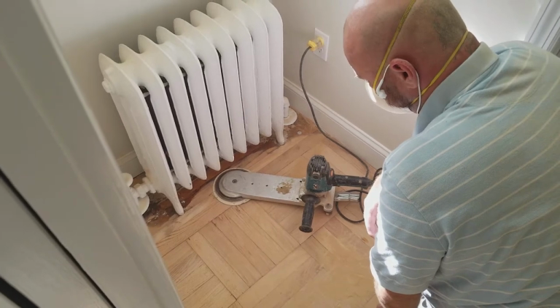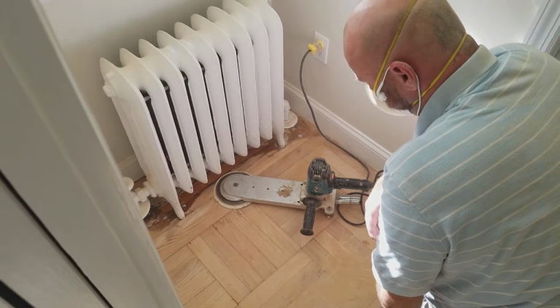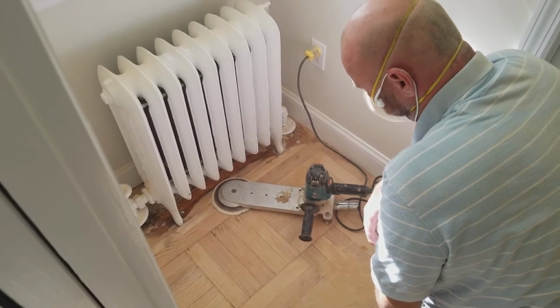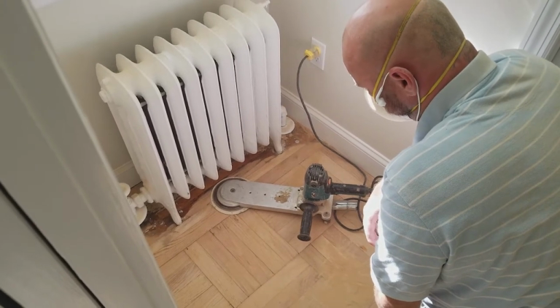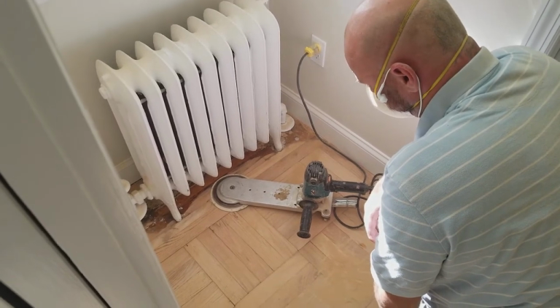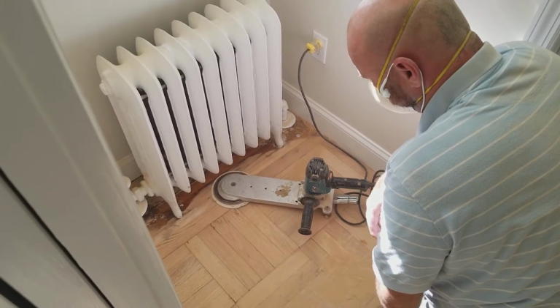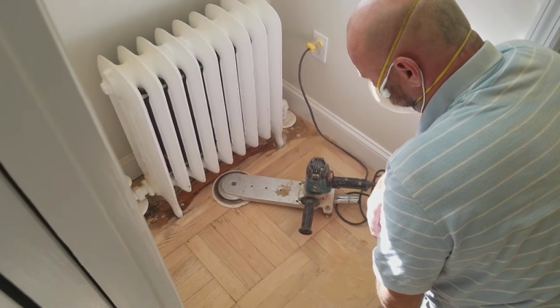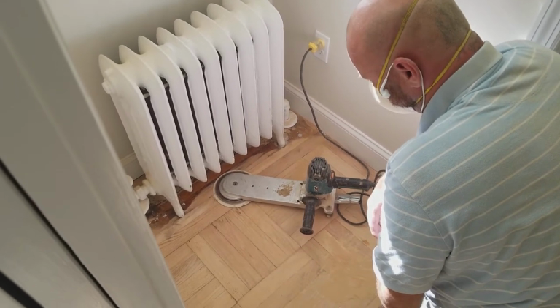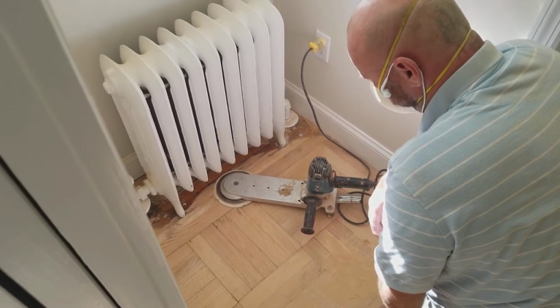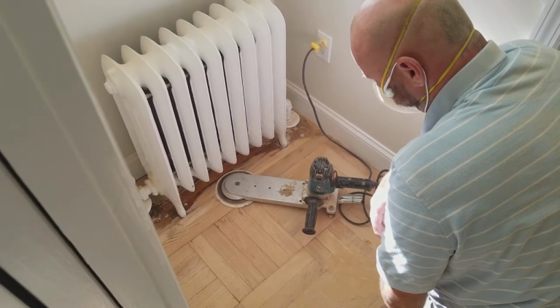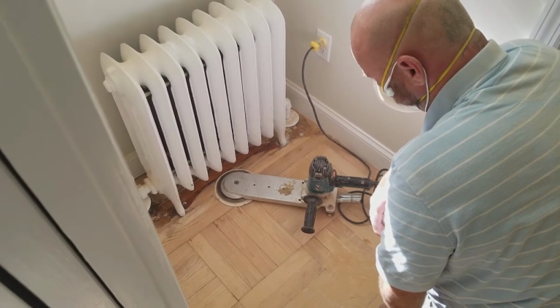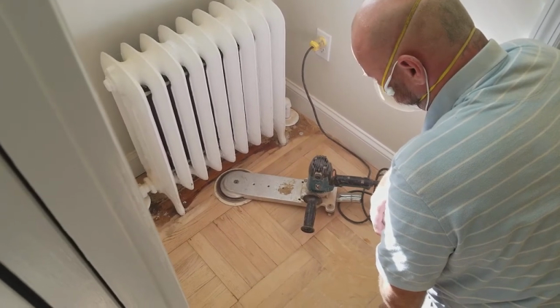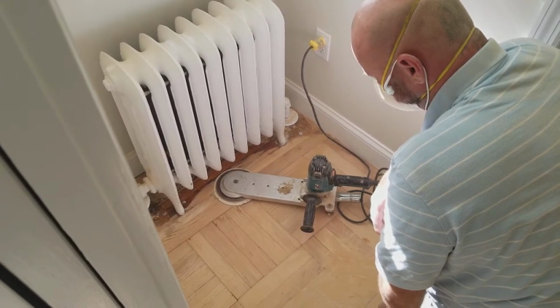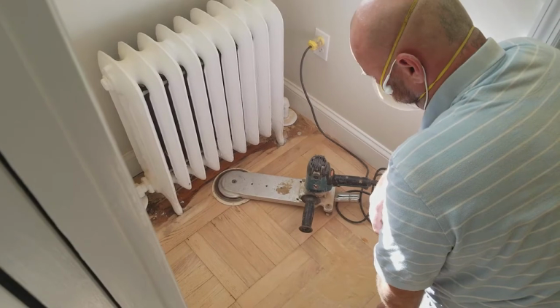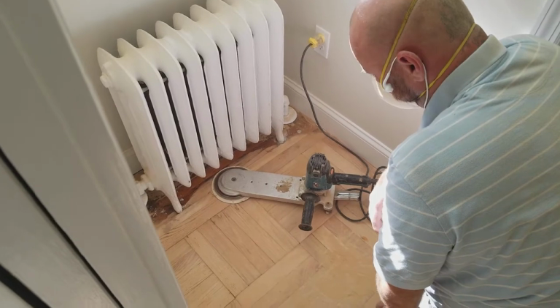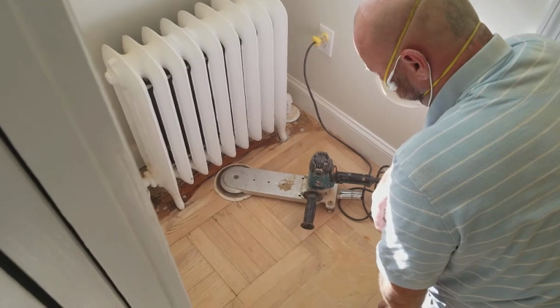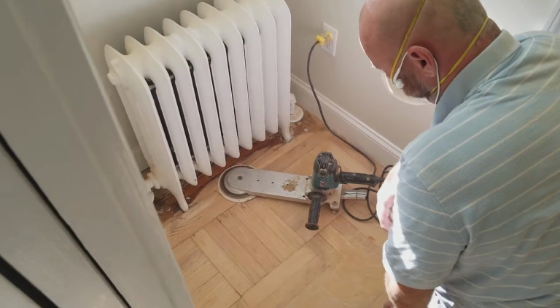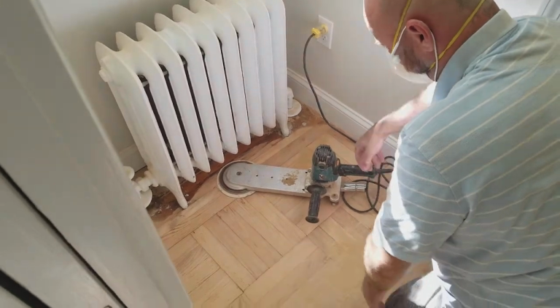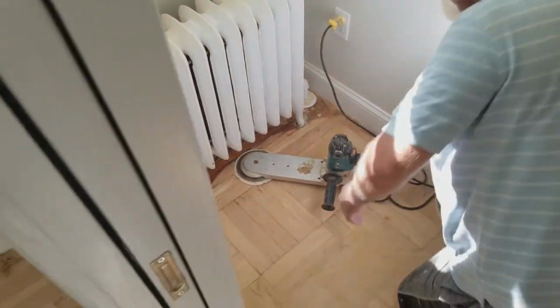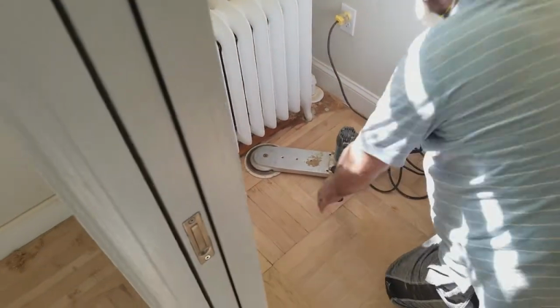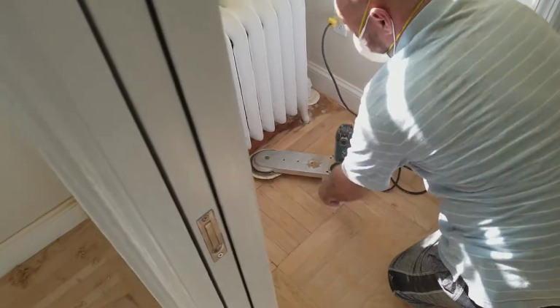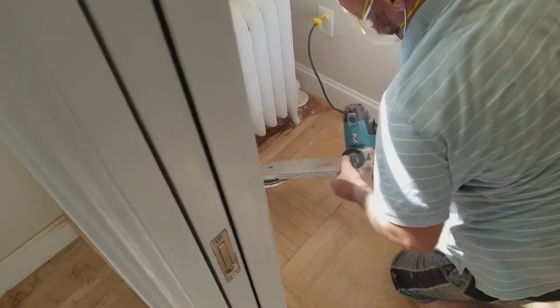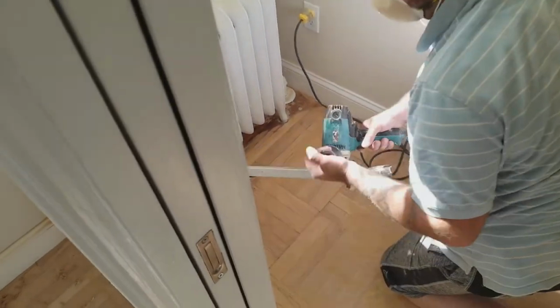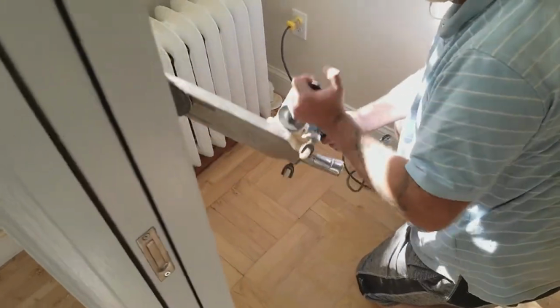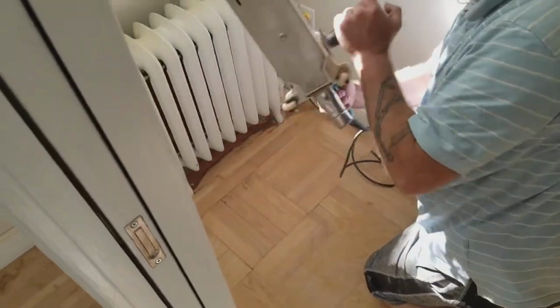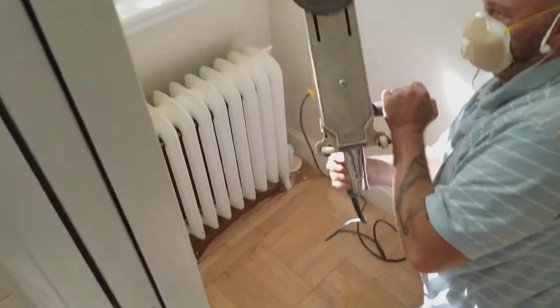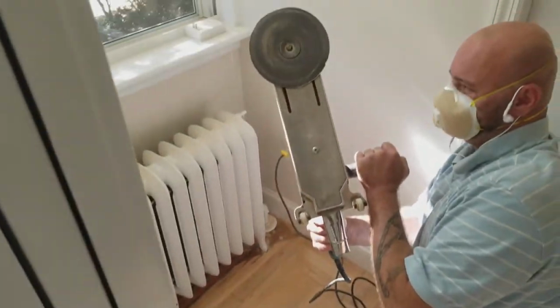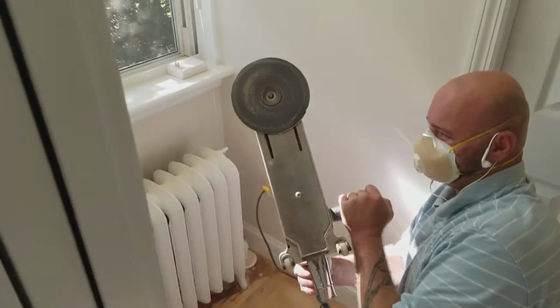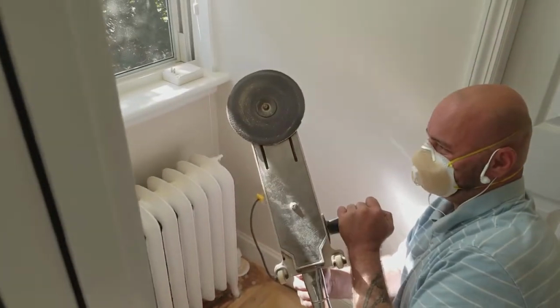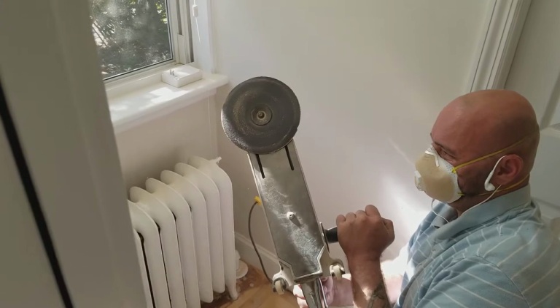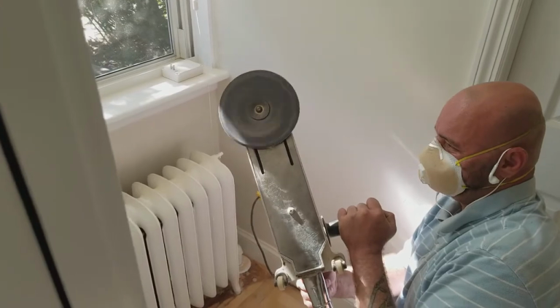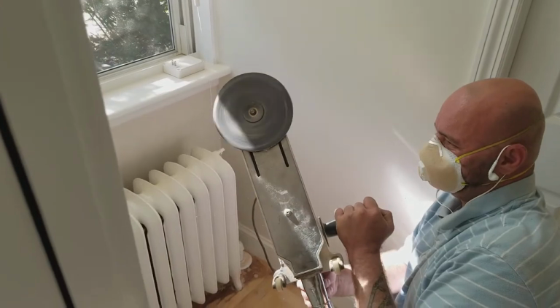Richard is going to show you guys how to do sand underneath the radiator. Richard, show the machine to the camera. This is how it looks, like sandpaper.